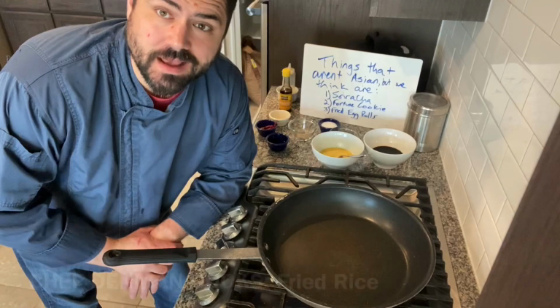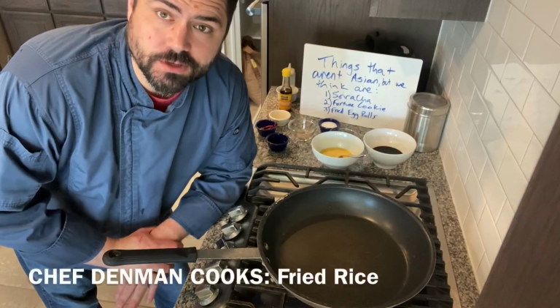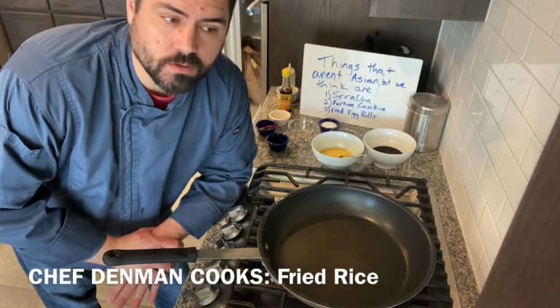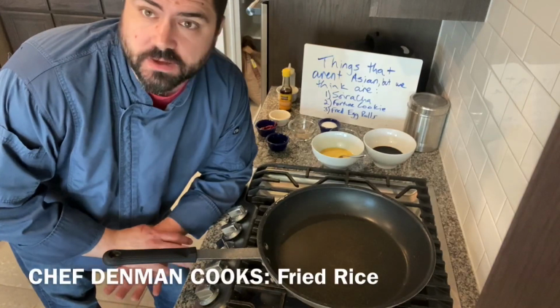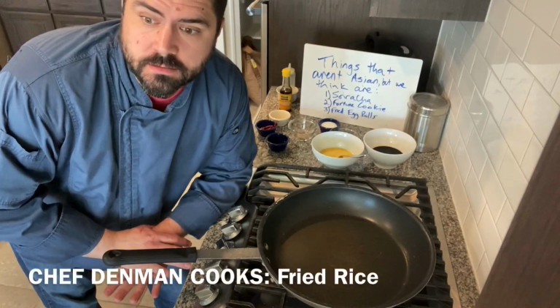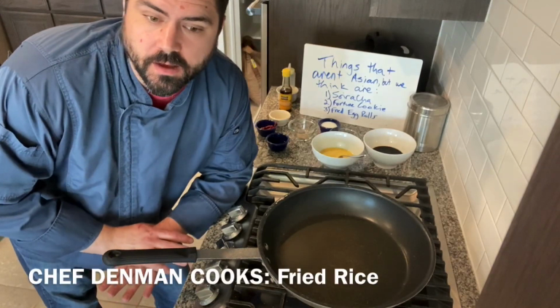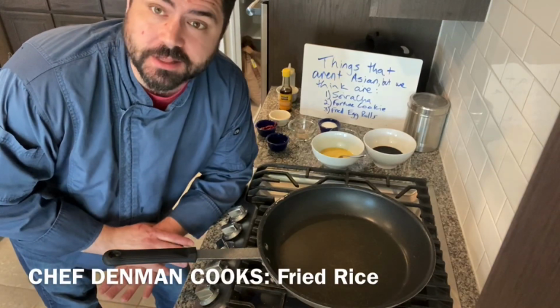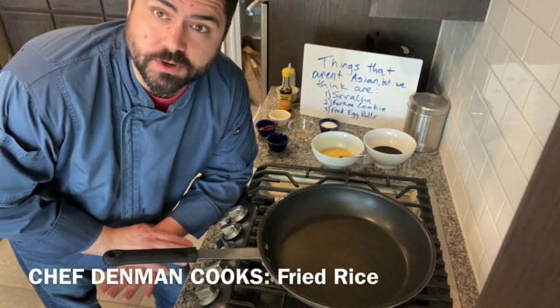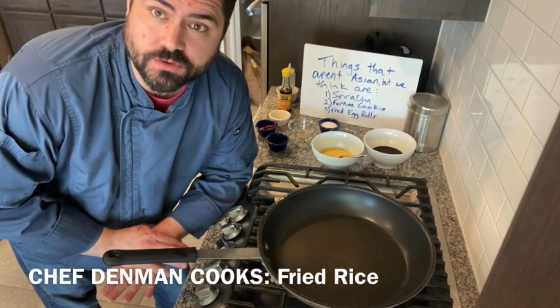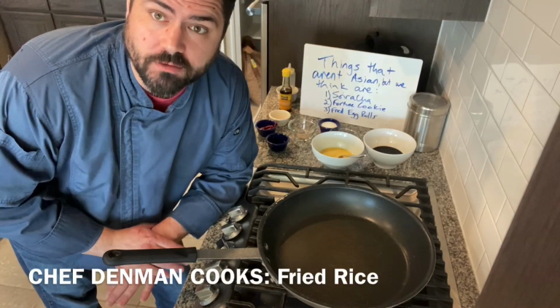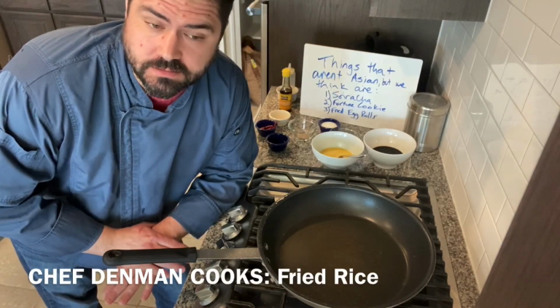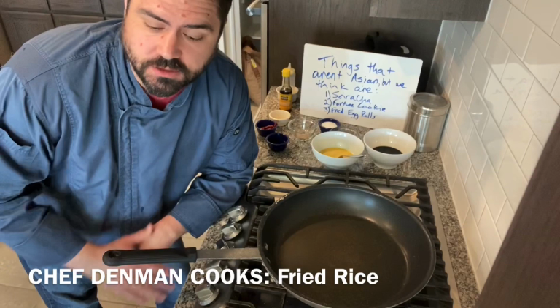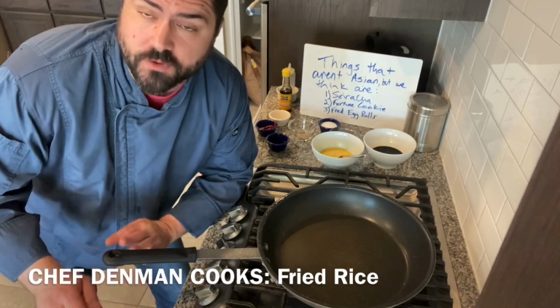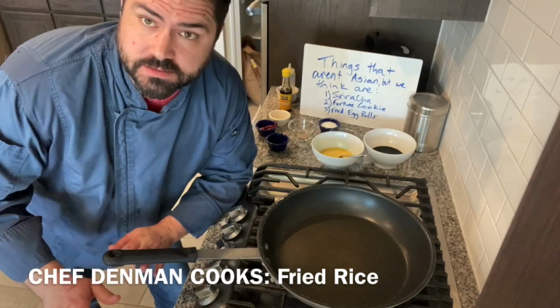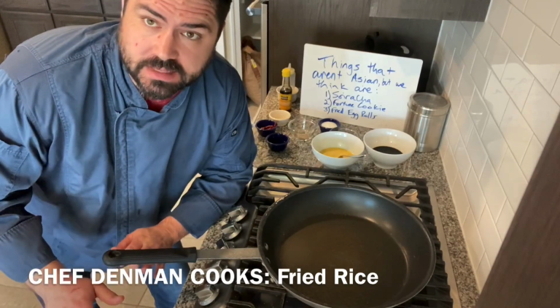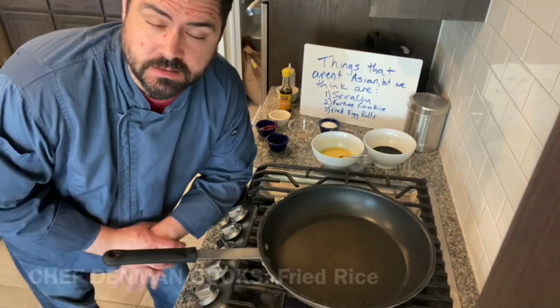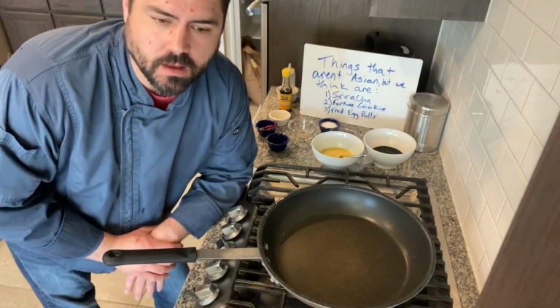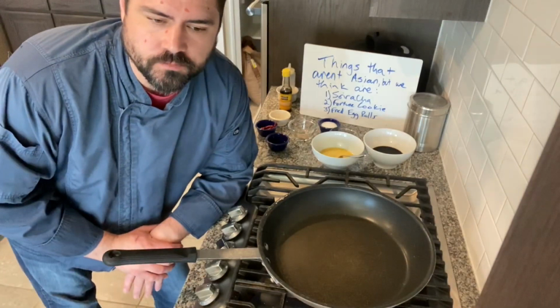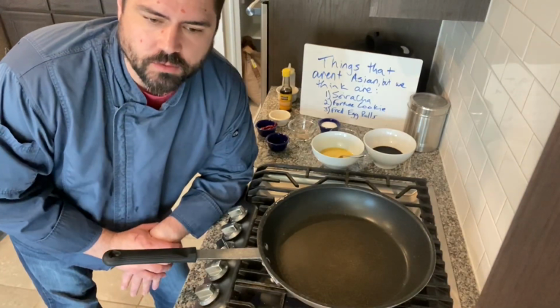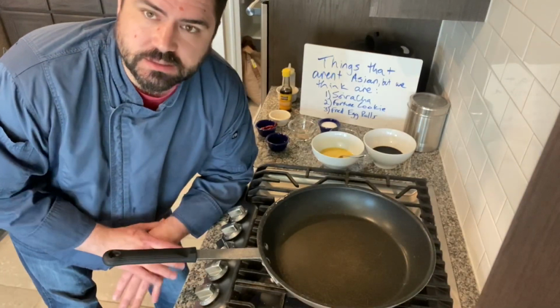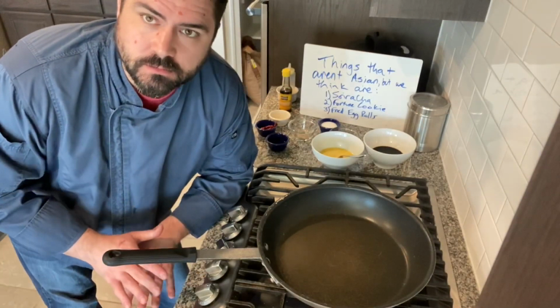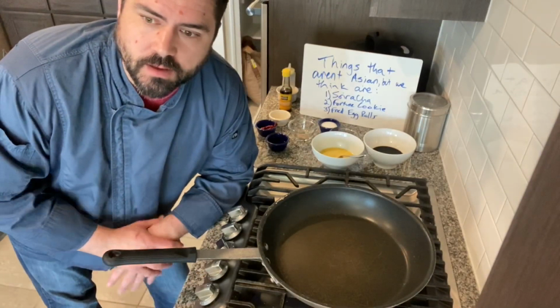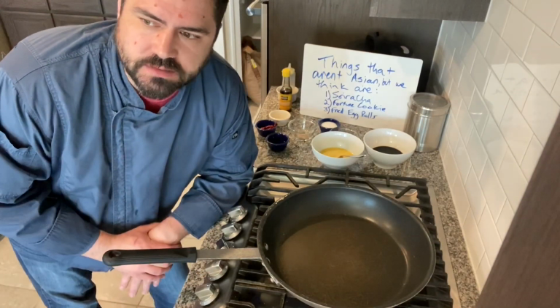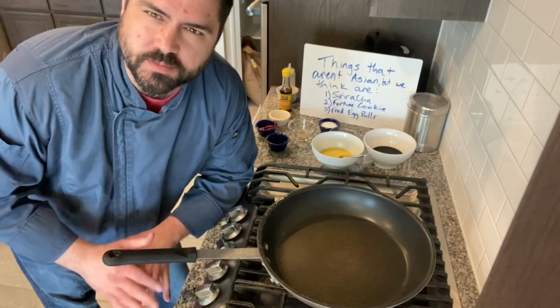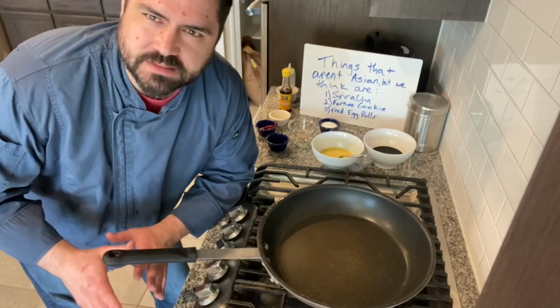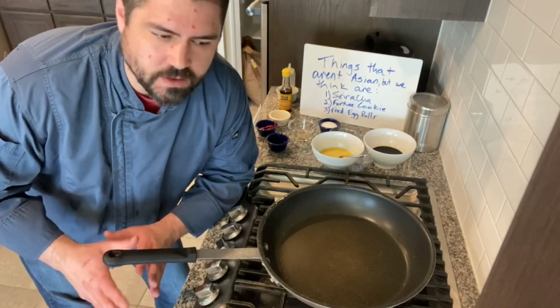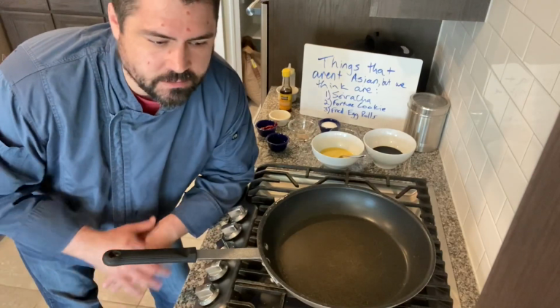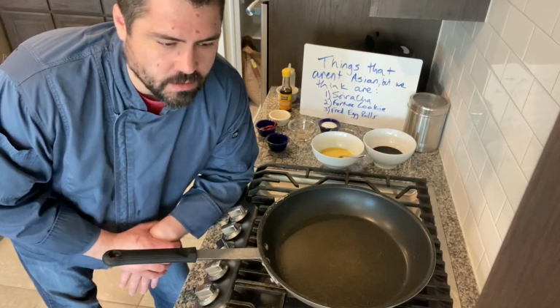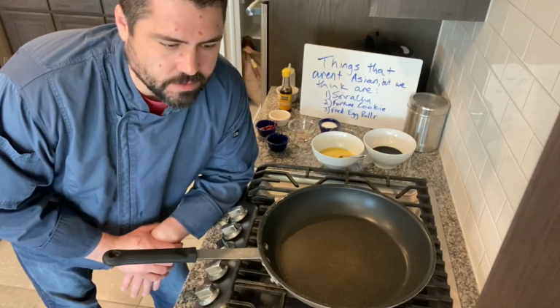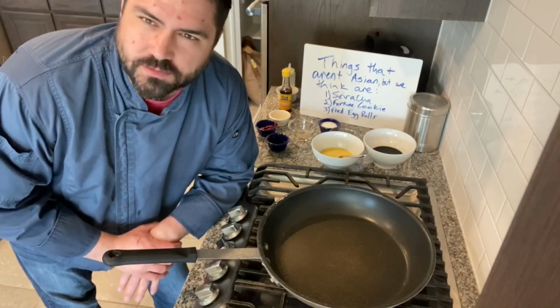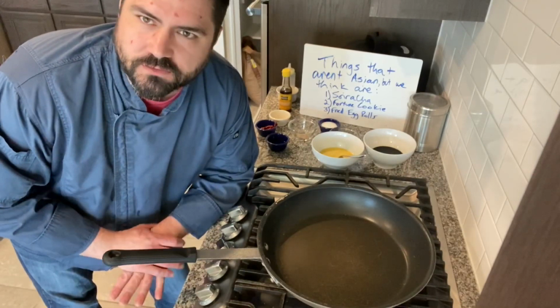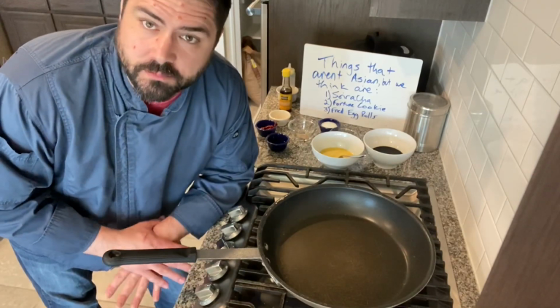Today we're going to do a really fun cooking lesson — we're going to do shrimp fried rice. We're doing this one because most people have this stuff on hand and it's a really good filling meal.